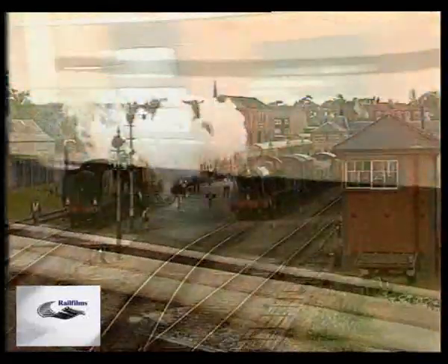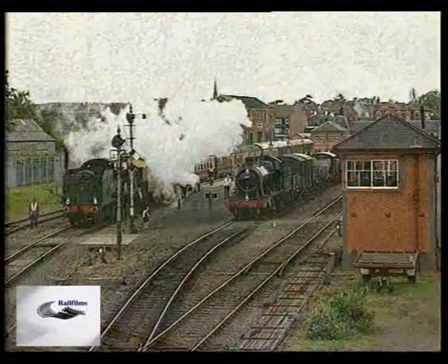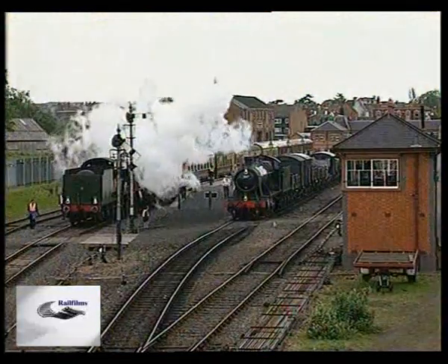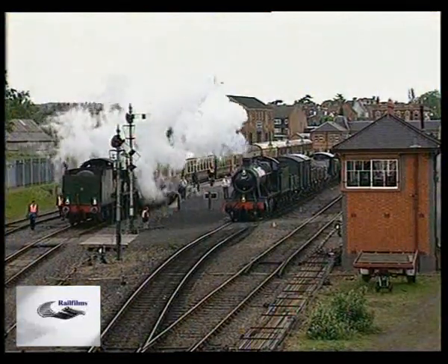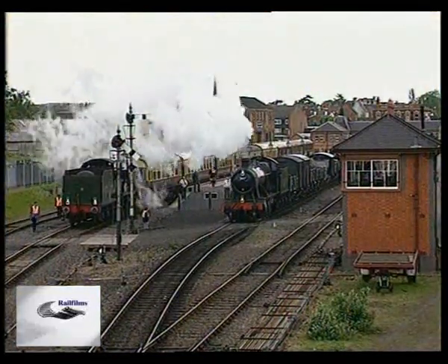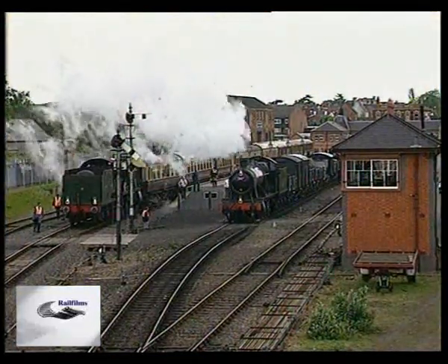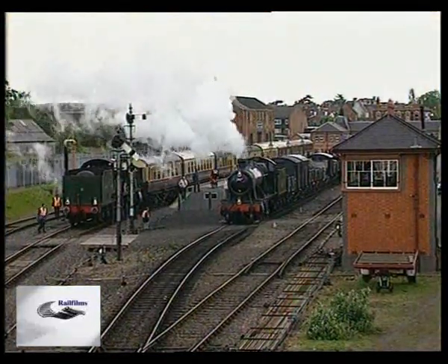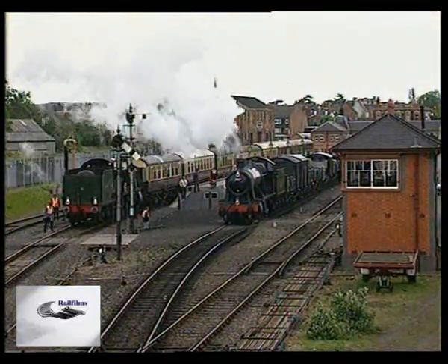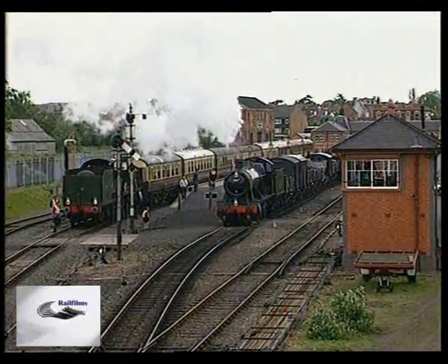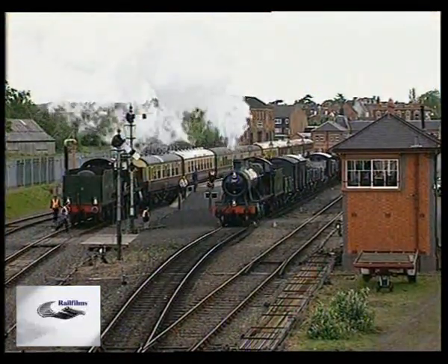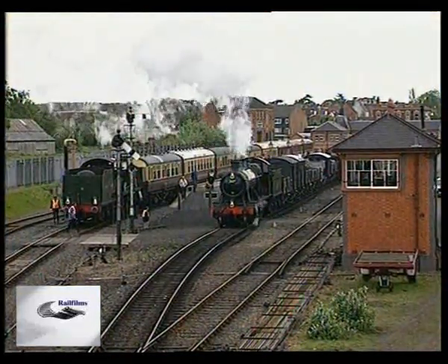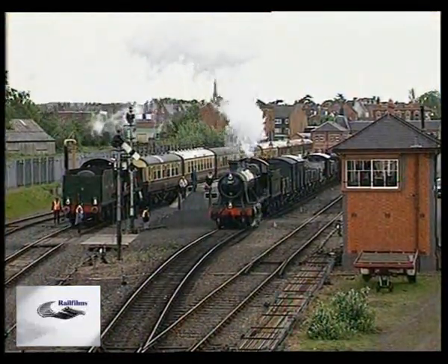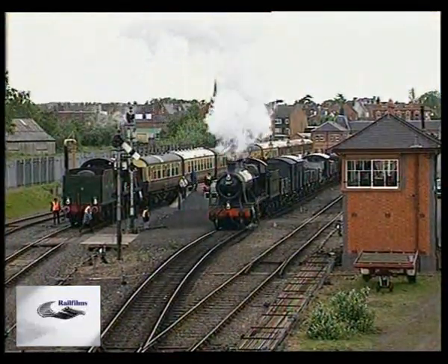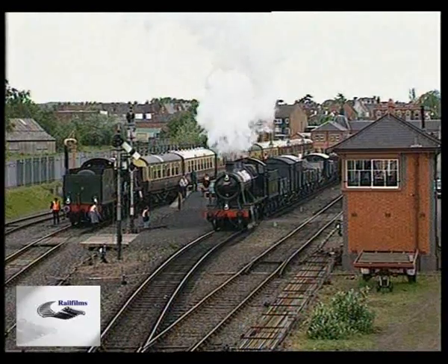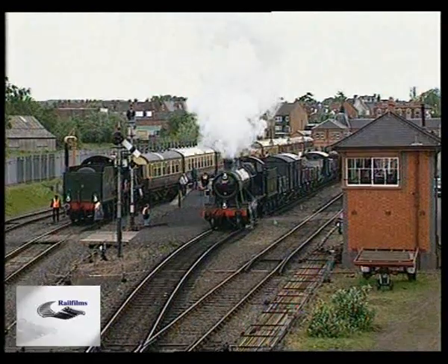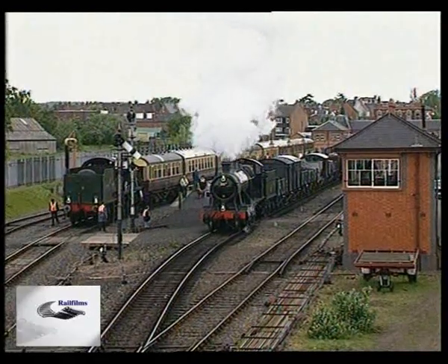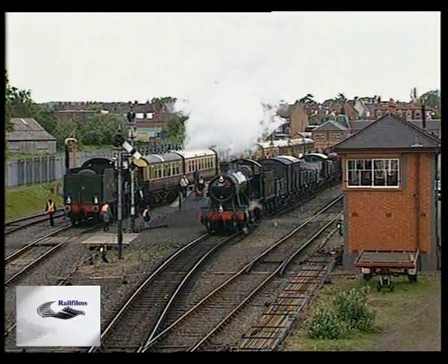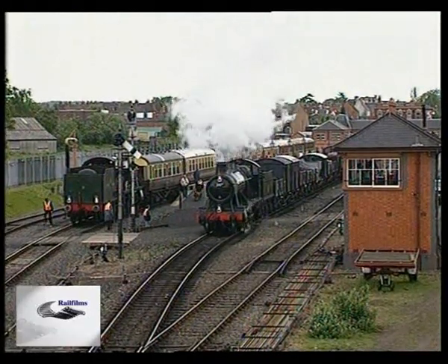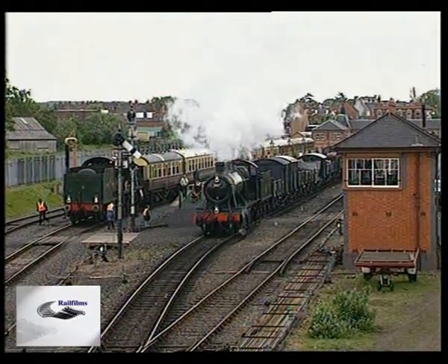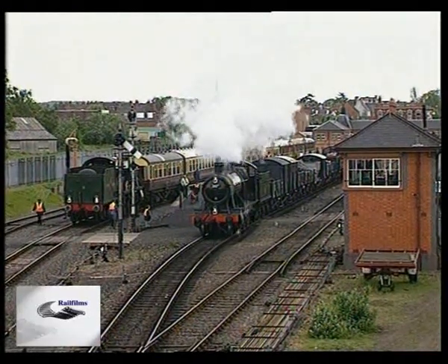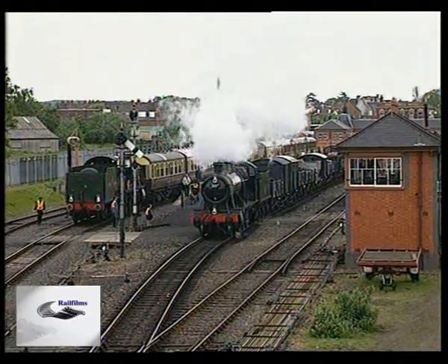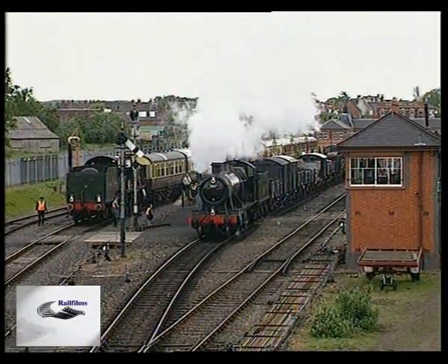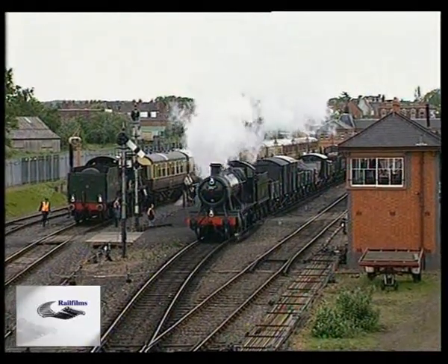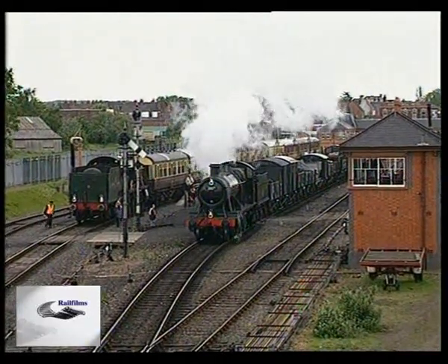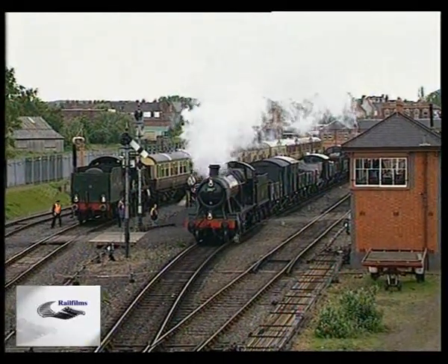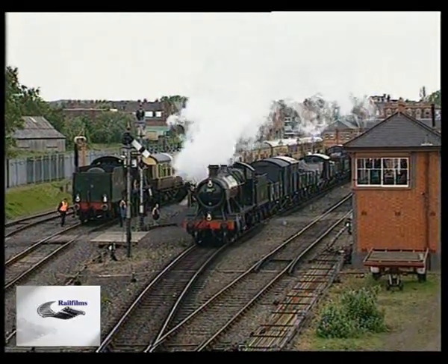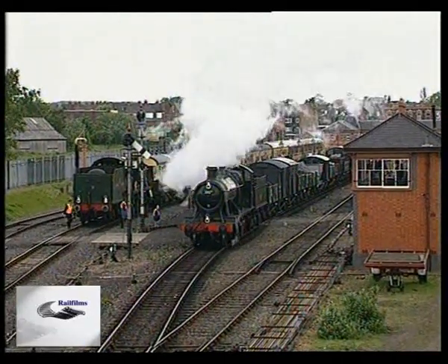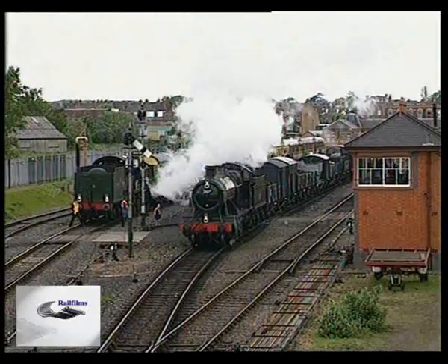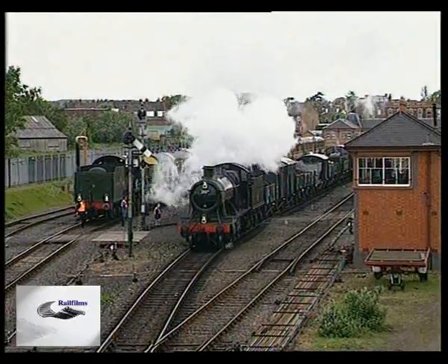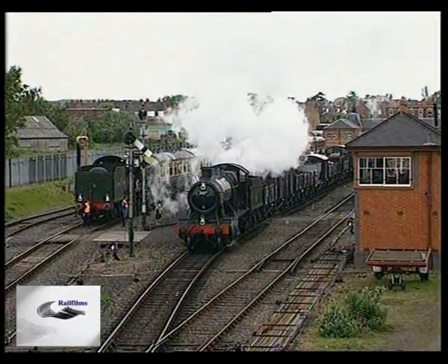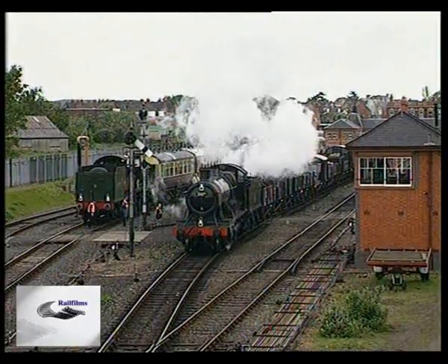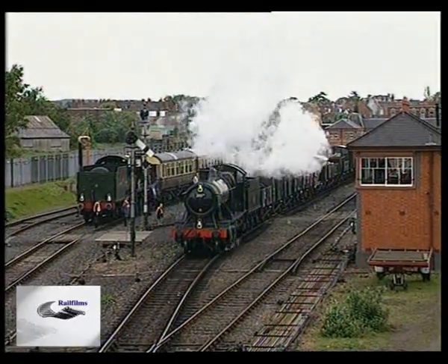Small driving wheels, coupled in groups of 8 or 10, giving high pulling power but low speed, are the characteristics of heavy freight steam engines. Here, 2857 leaves Kidderminster with a demonstration freight train.